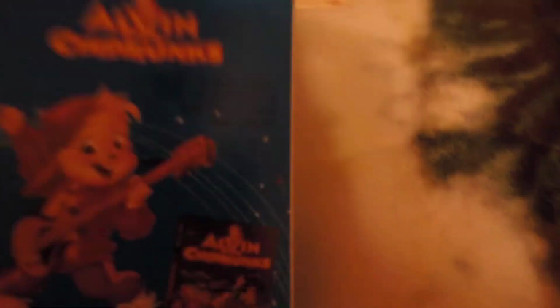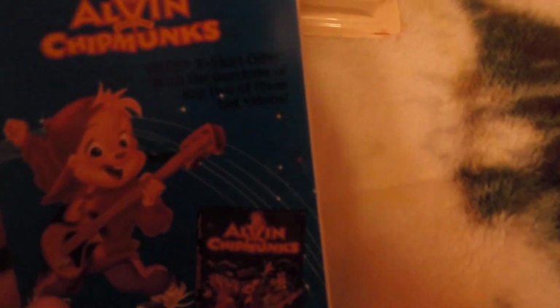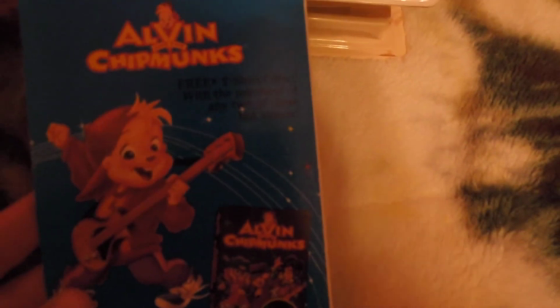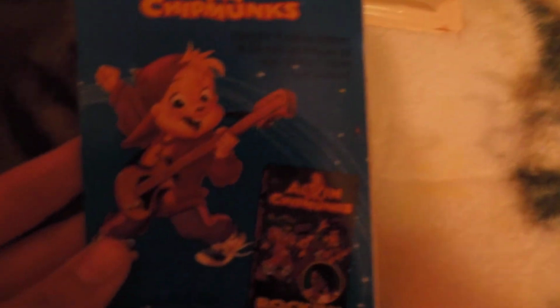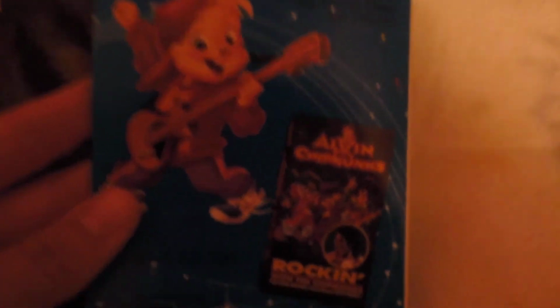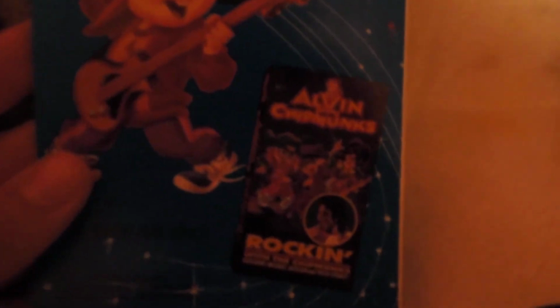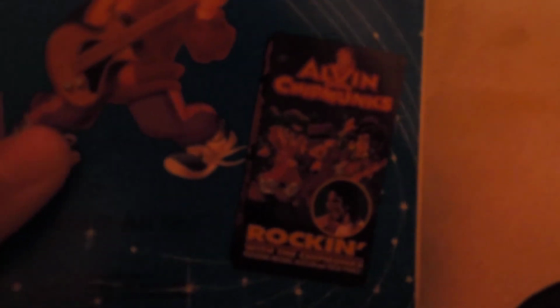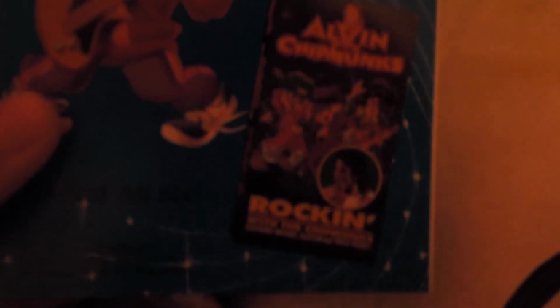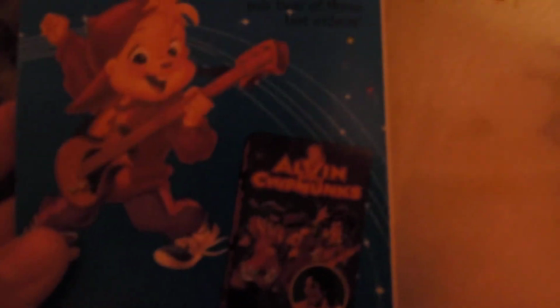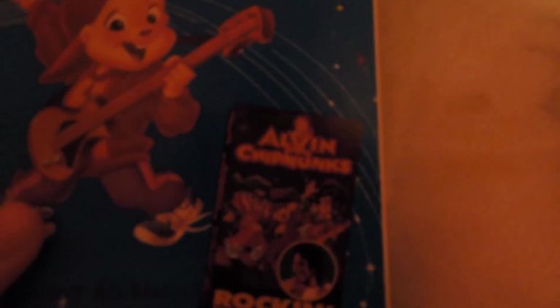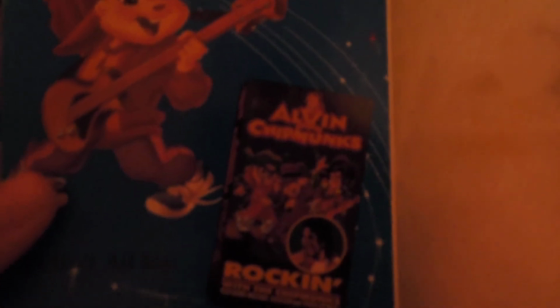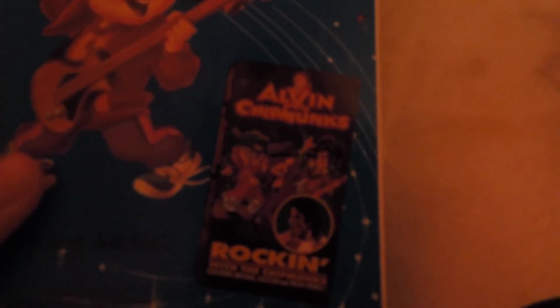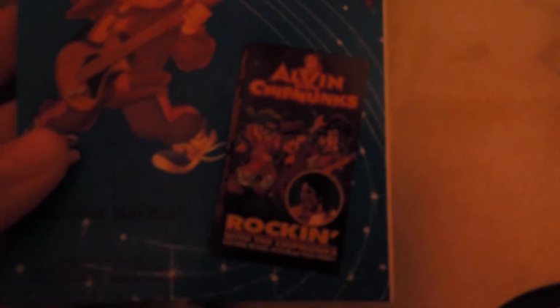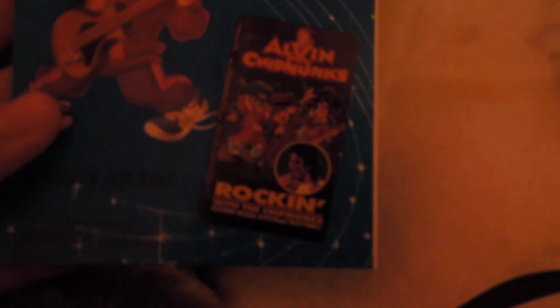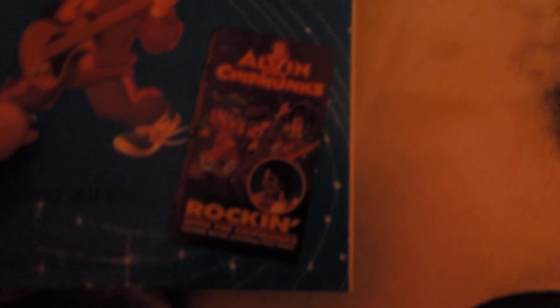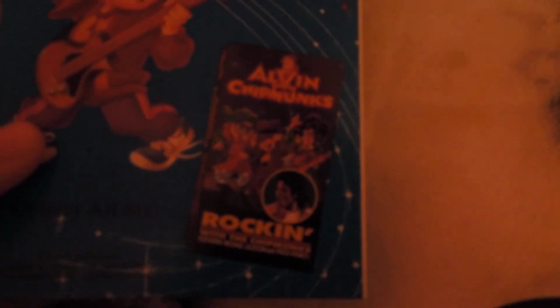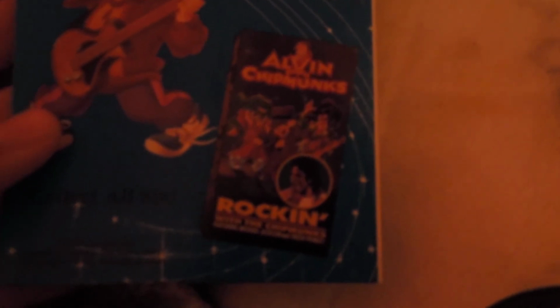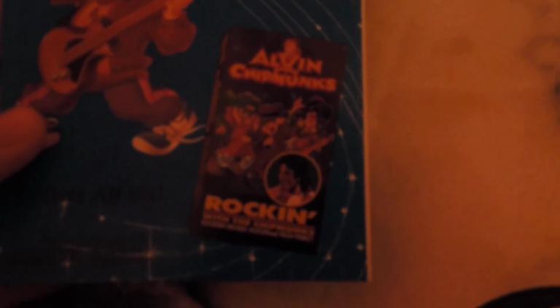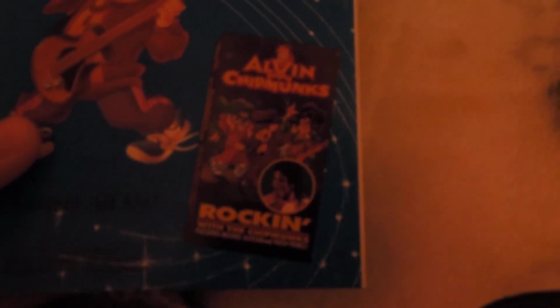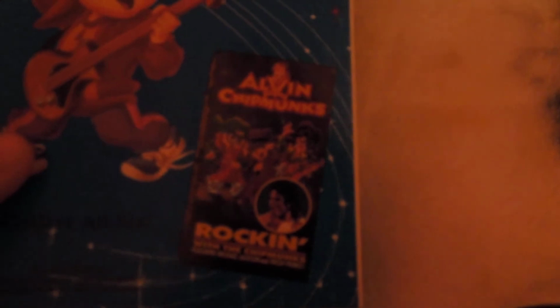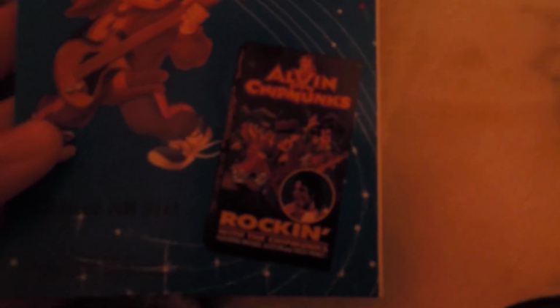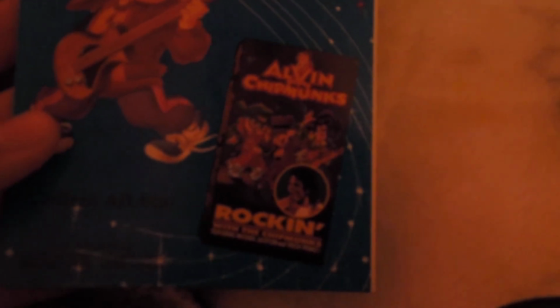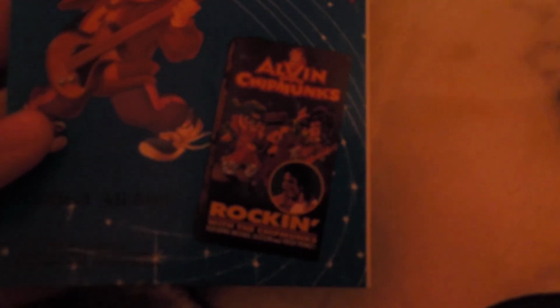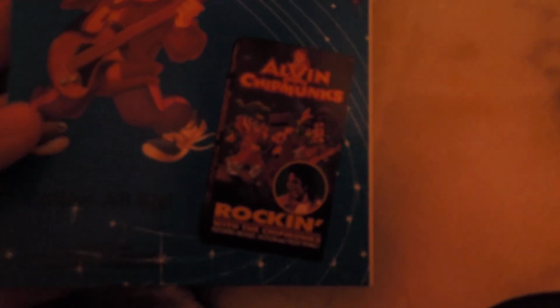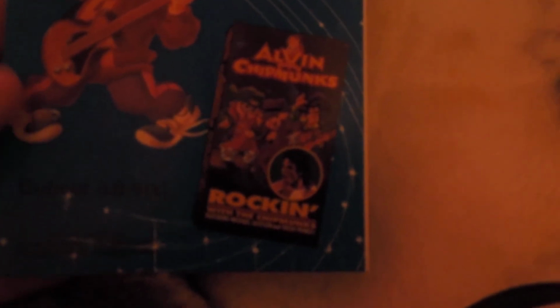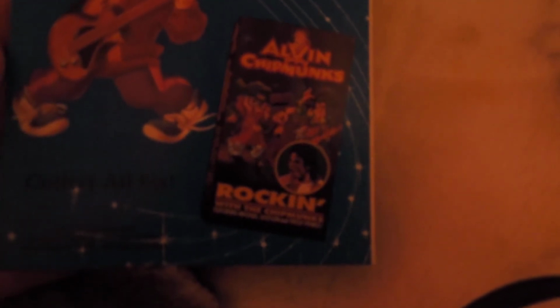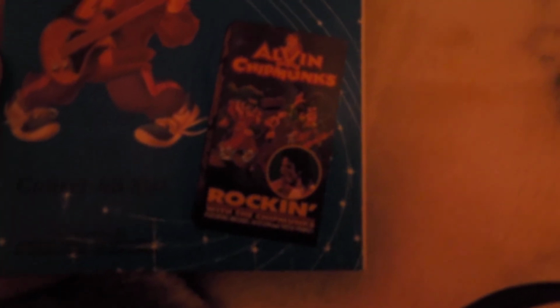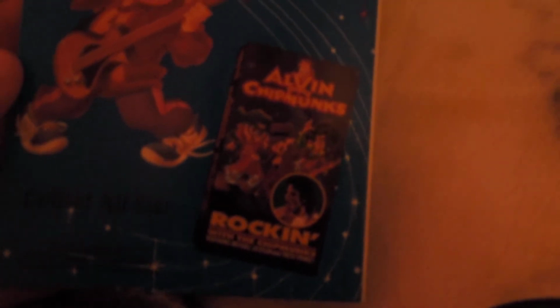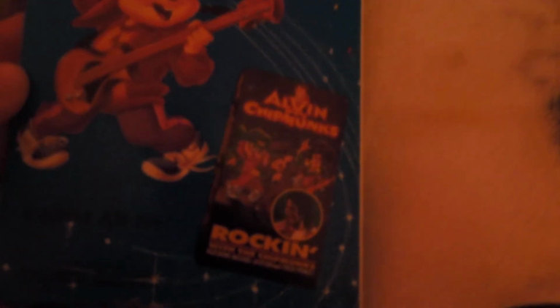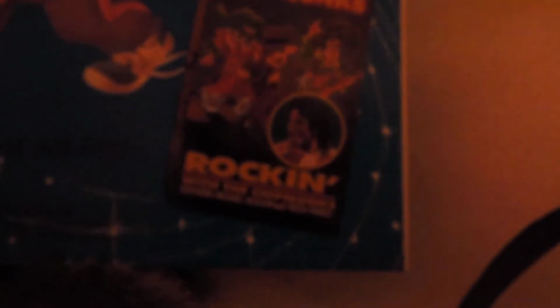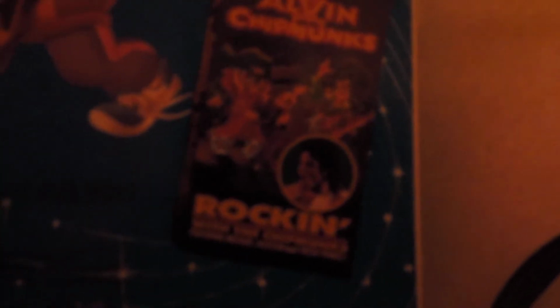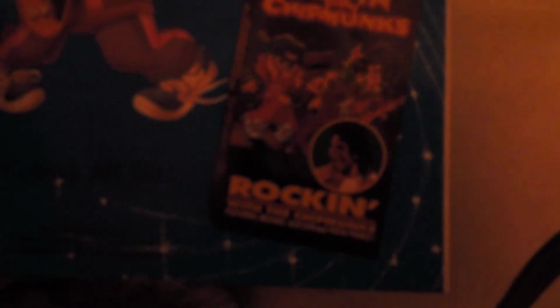And right back here — Alvin and the Chipmunks: Rockin' with the Chipmunks. This features three artists including Michael Jackson, Prince, and Fresh Prince. And there's Michael Jackson right there.